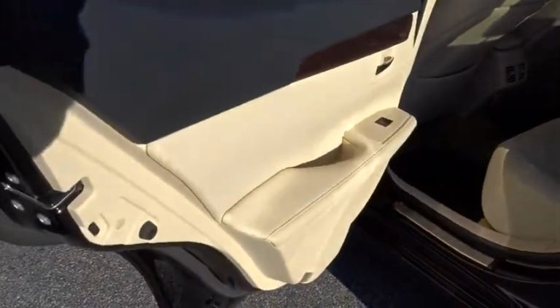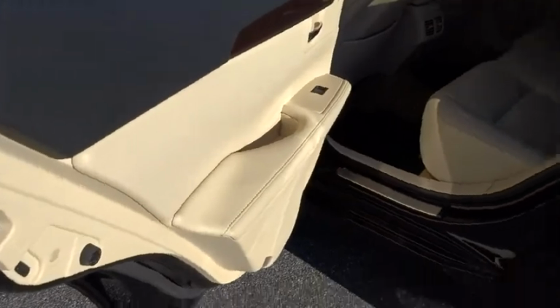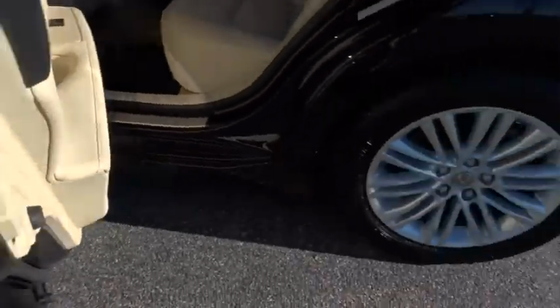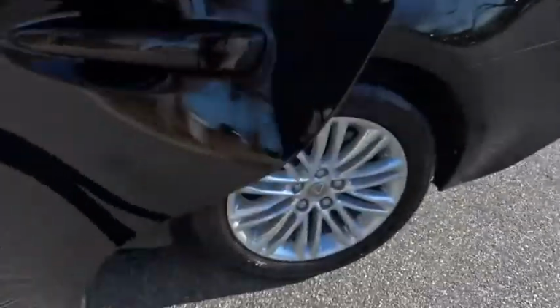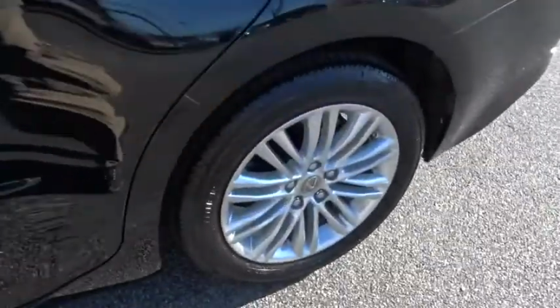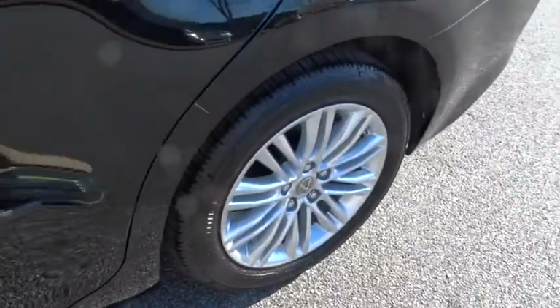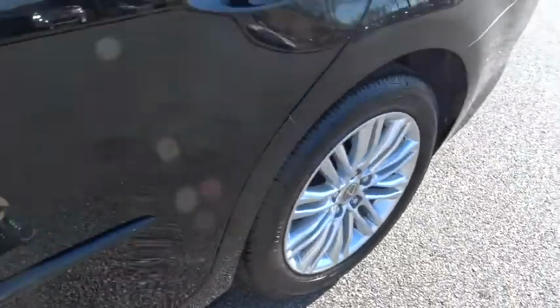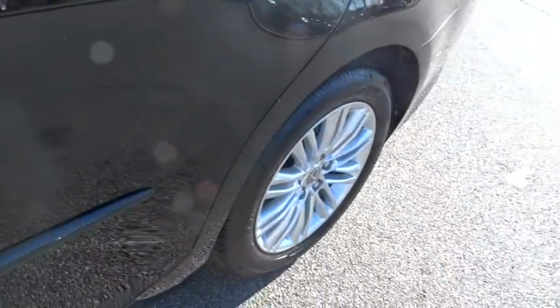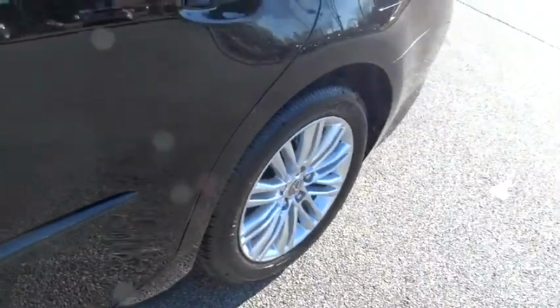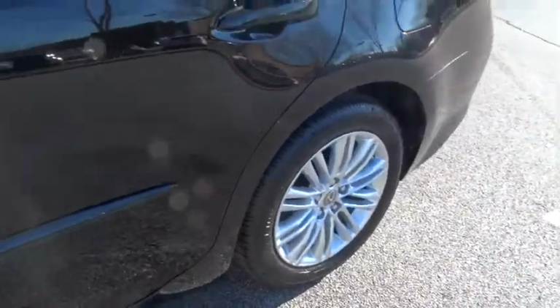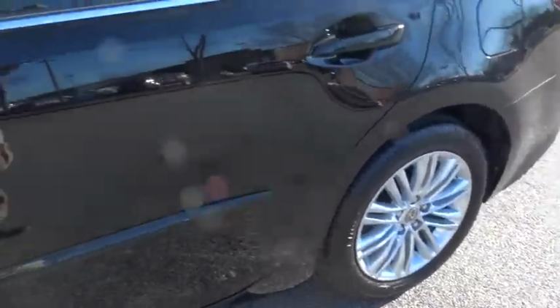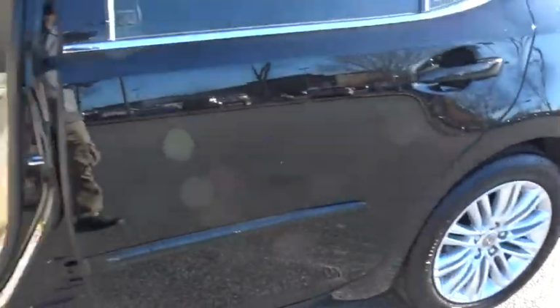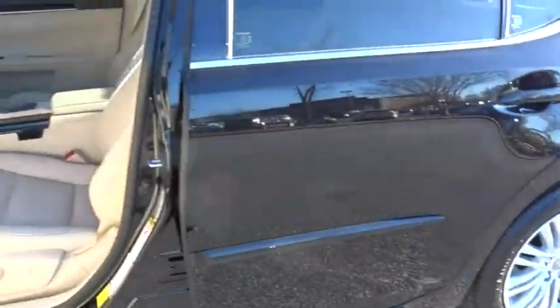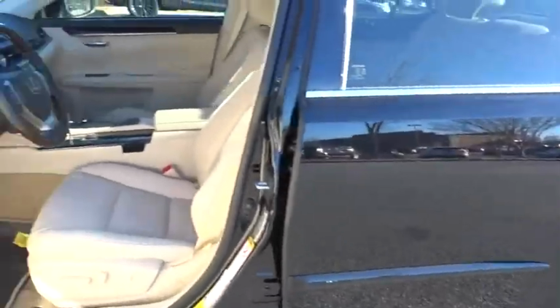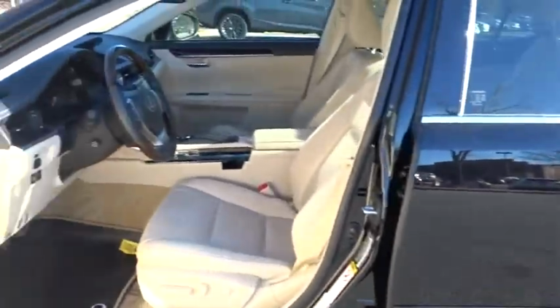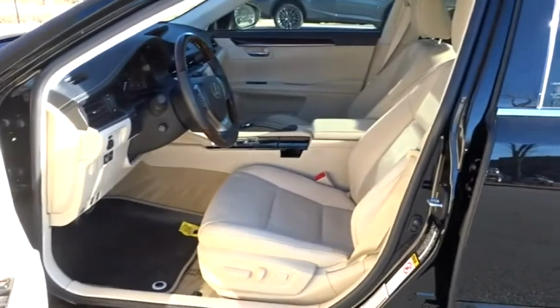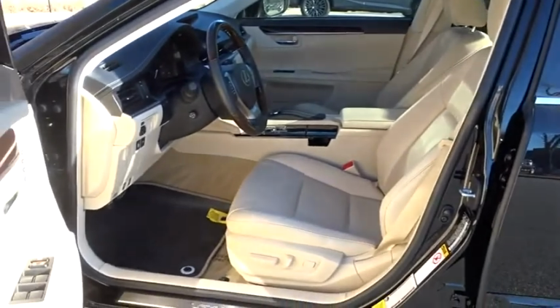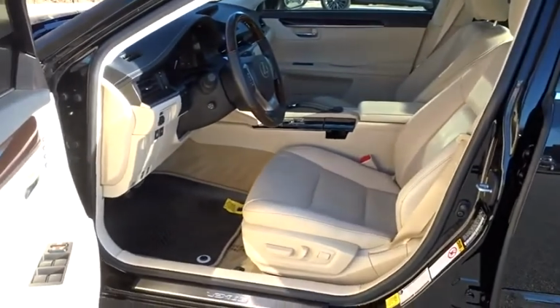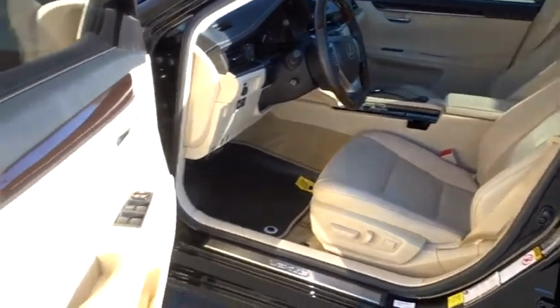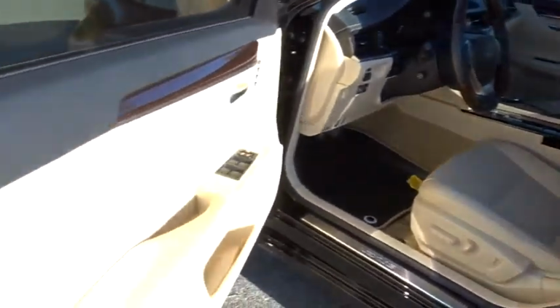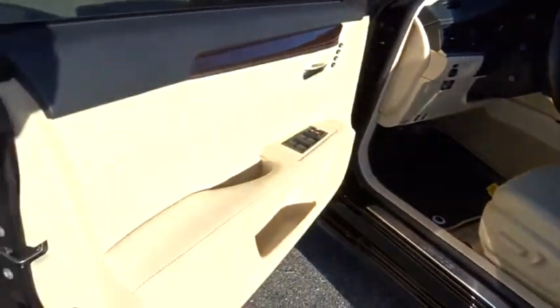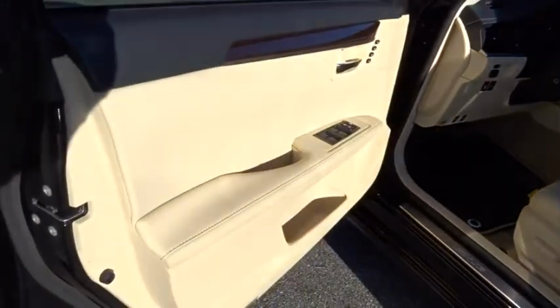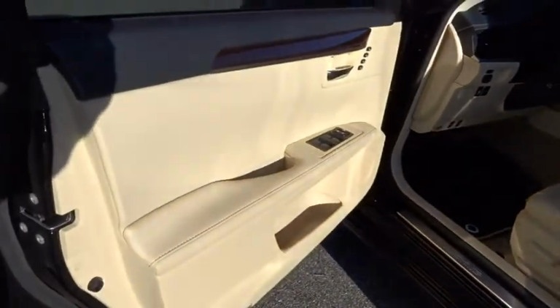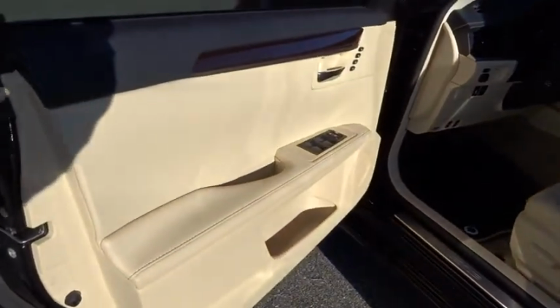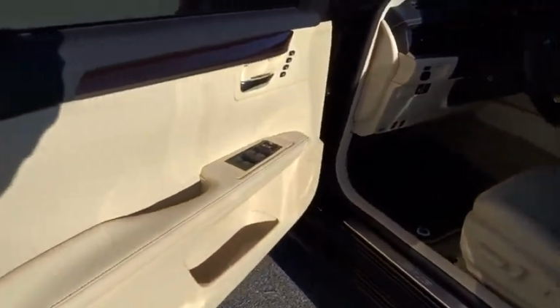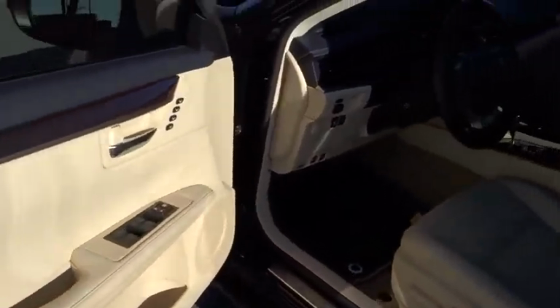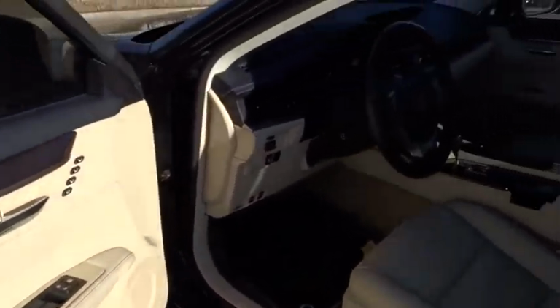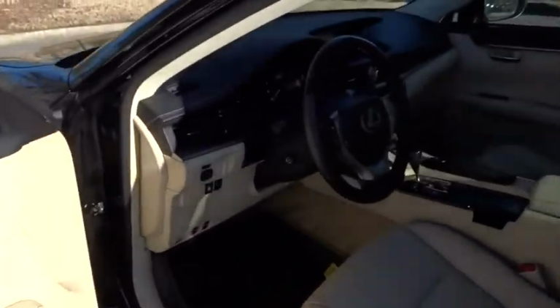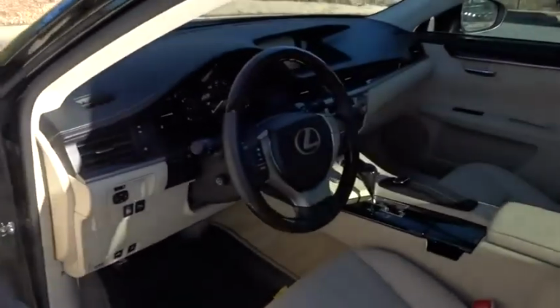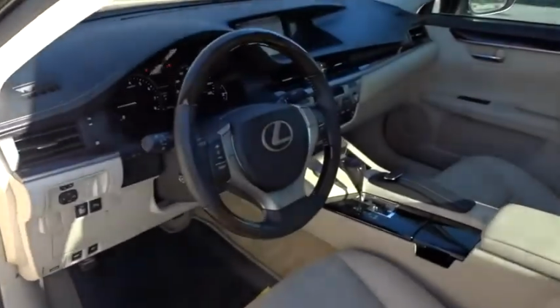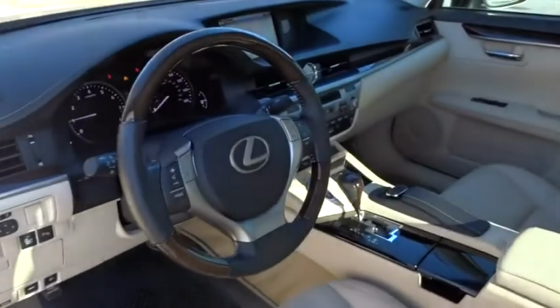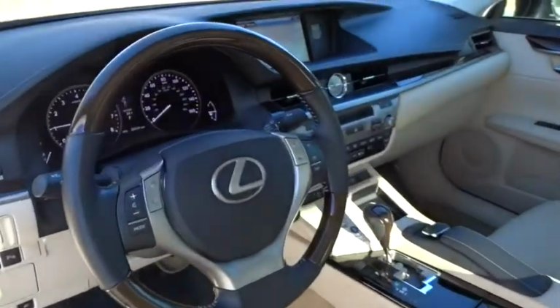Power passenger seat, keyless entry, stability control, traction control, anti-lock braking system, backup camera, steering wheel audio controls, Bluetooth, leather-wrapped steering wheel, power steering.